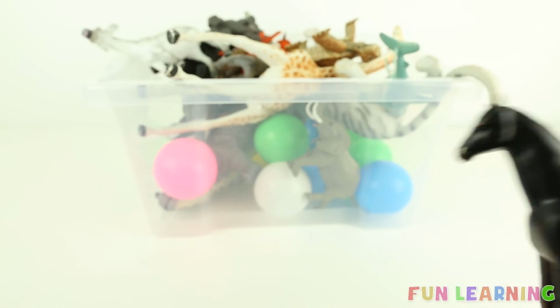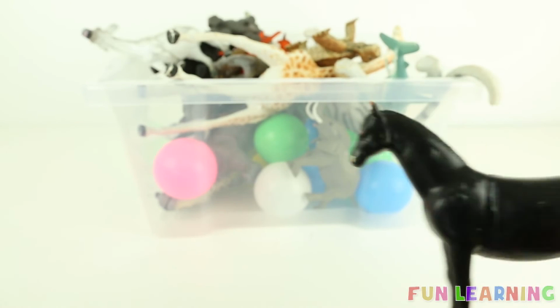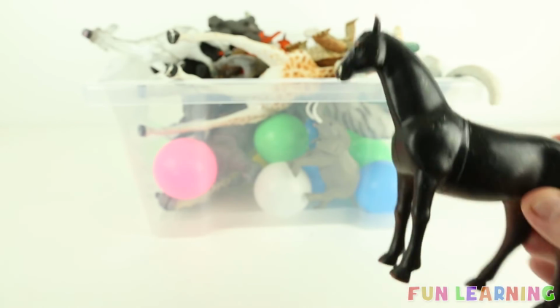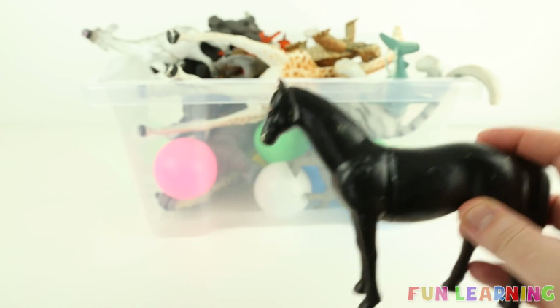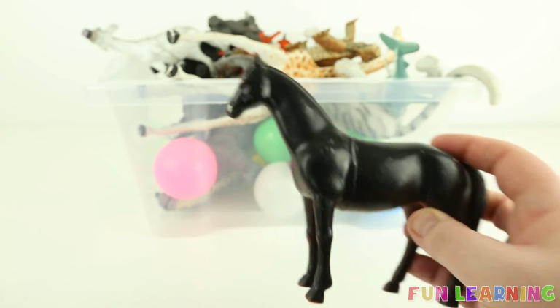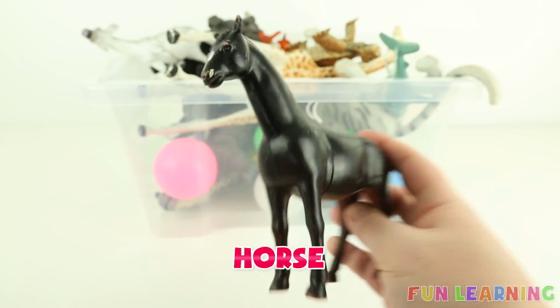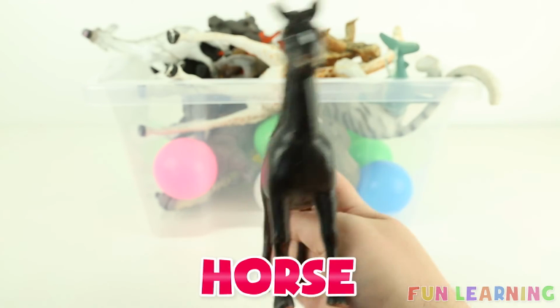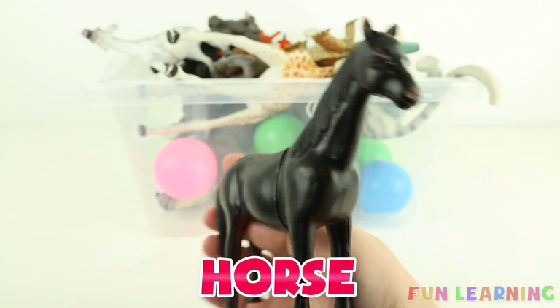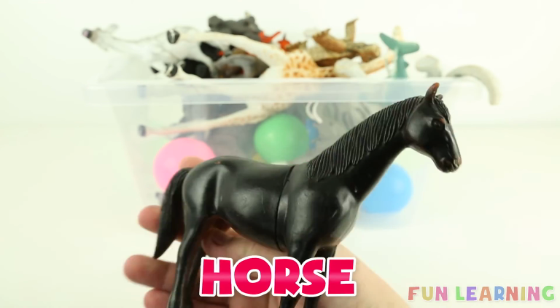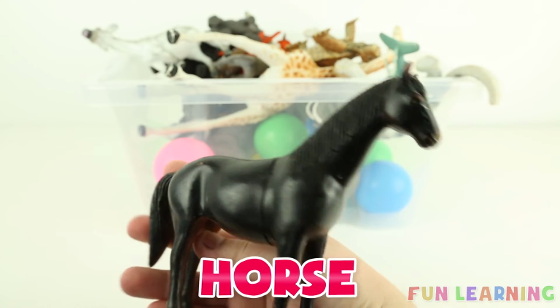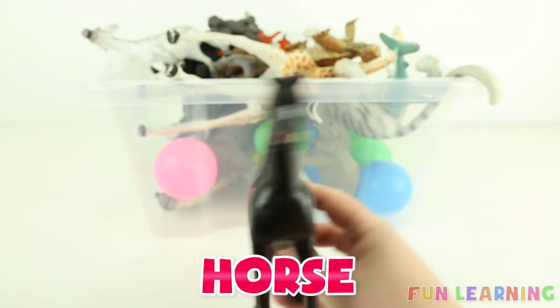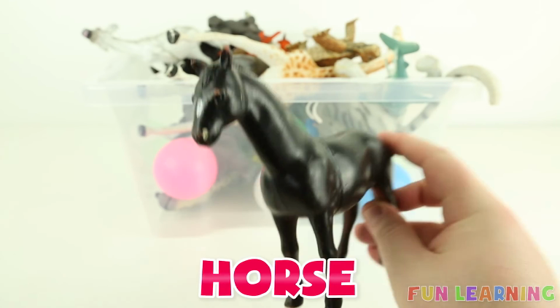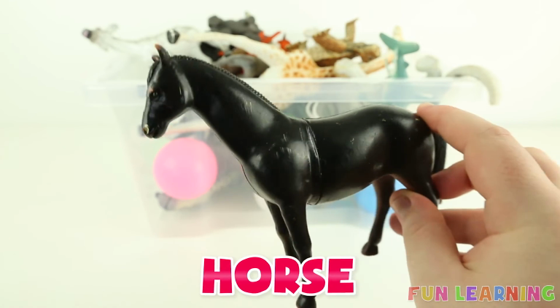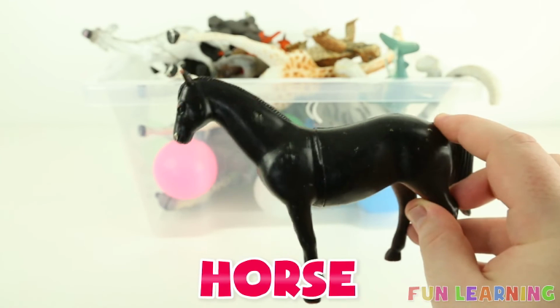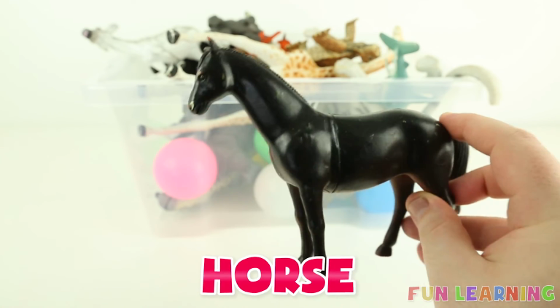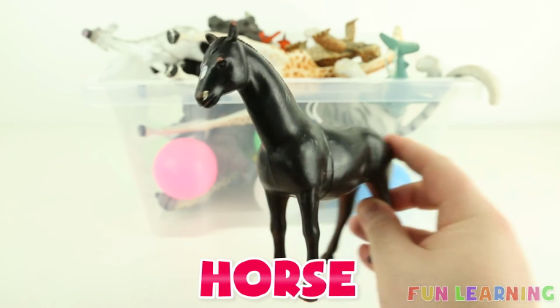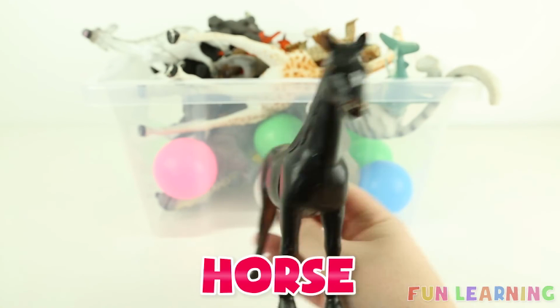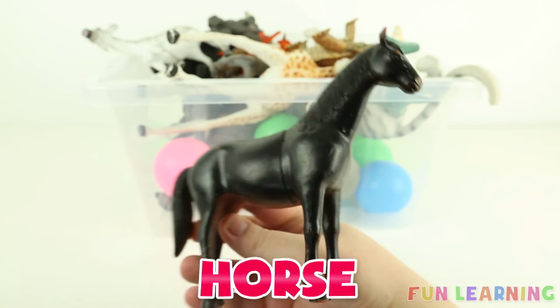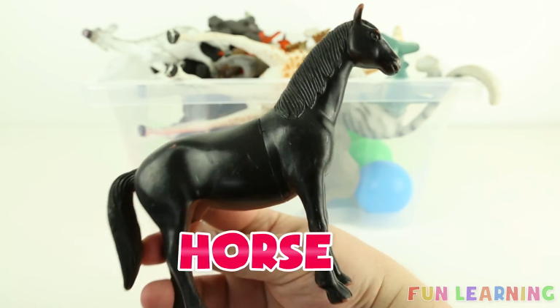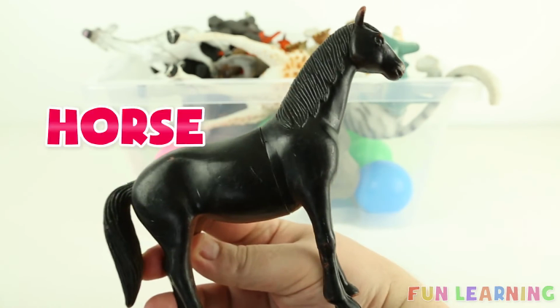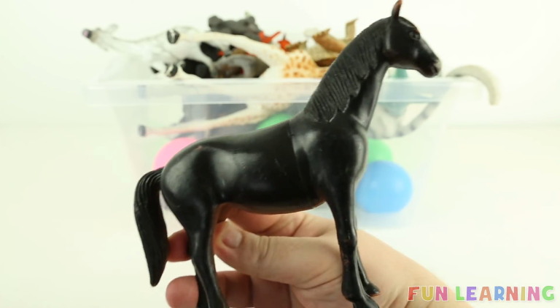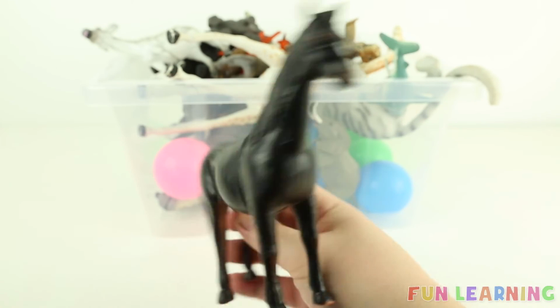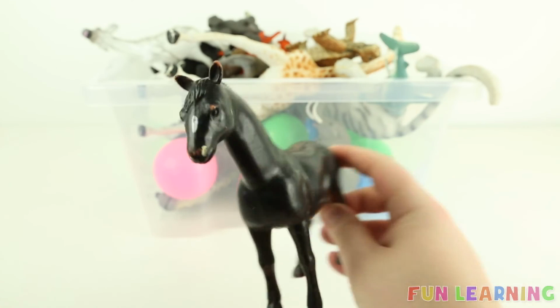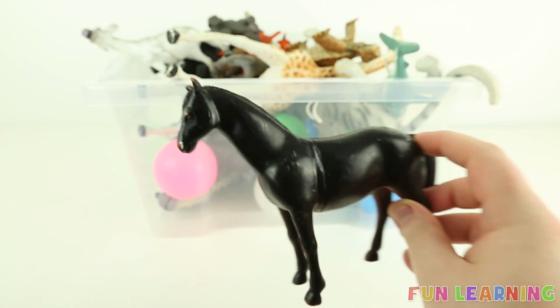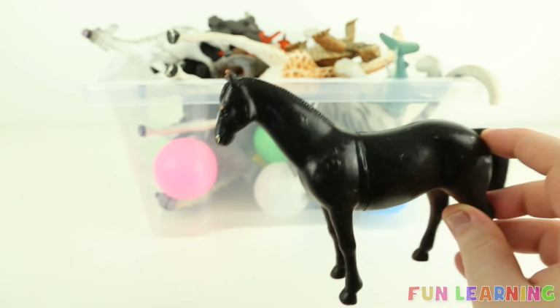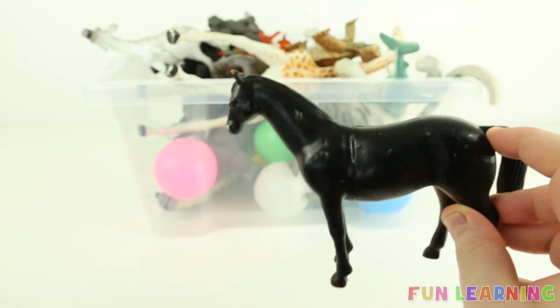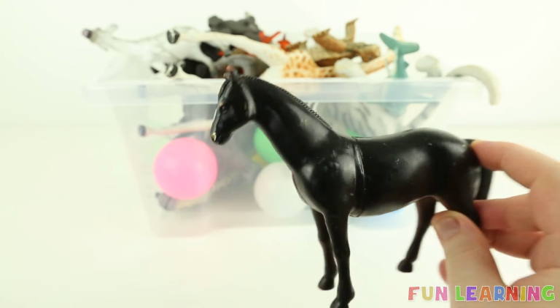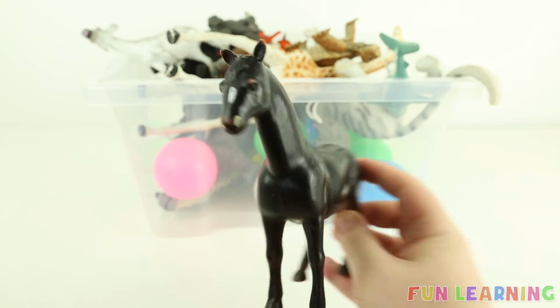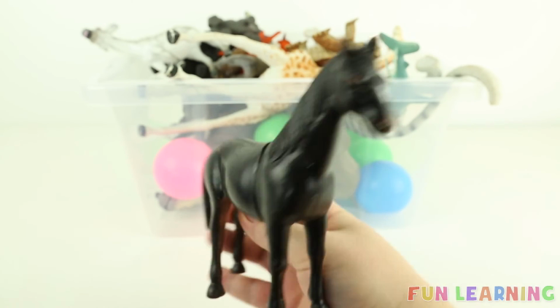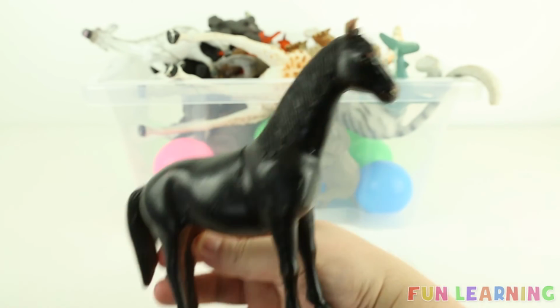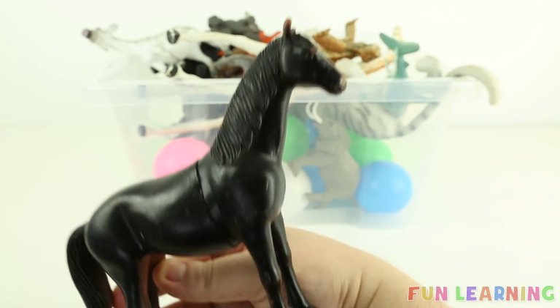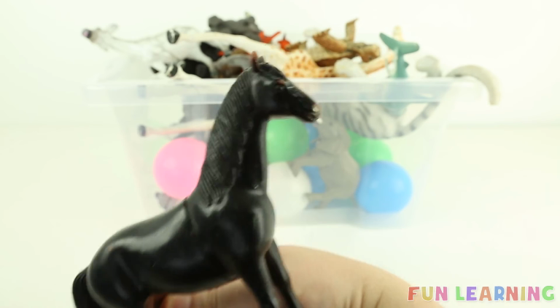H is for horse. Say it with me: horse. And this horse is black — a black horse.